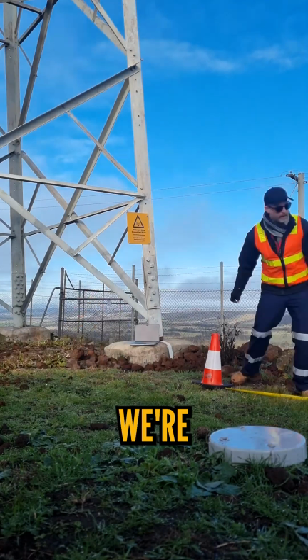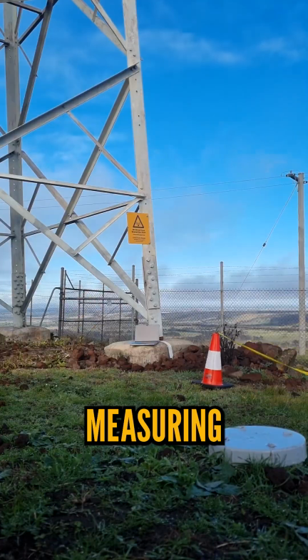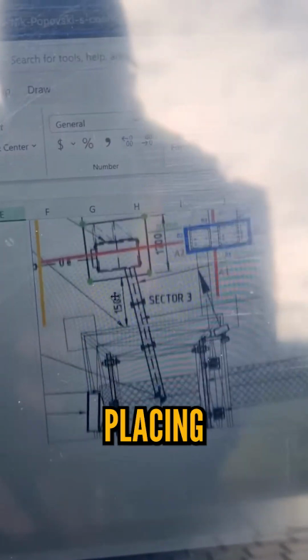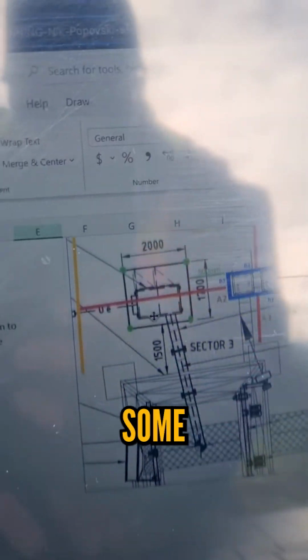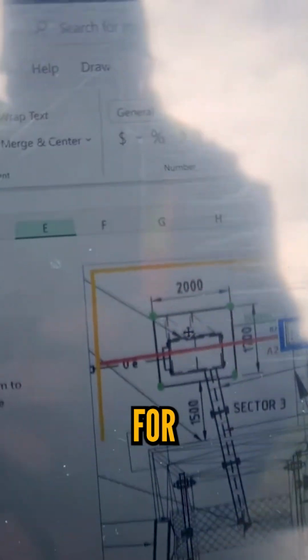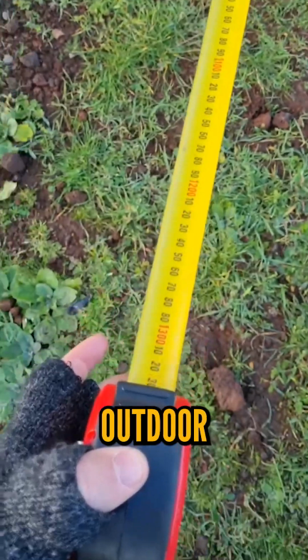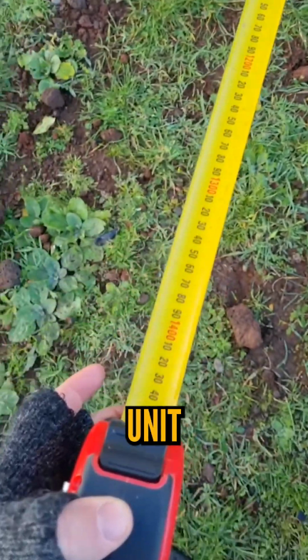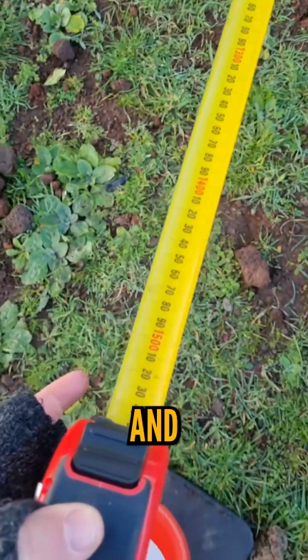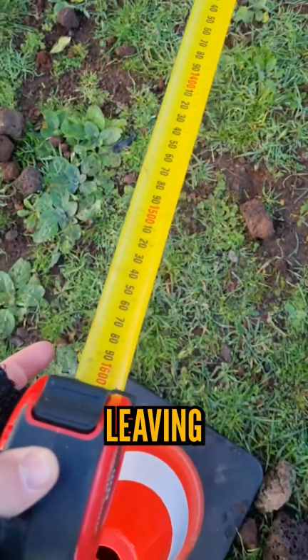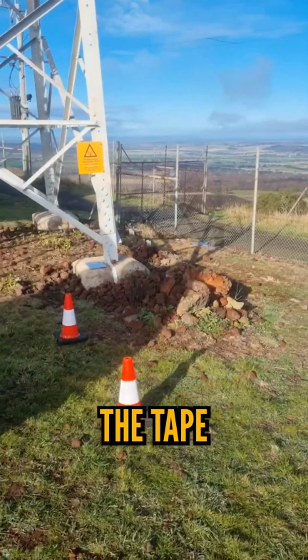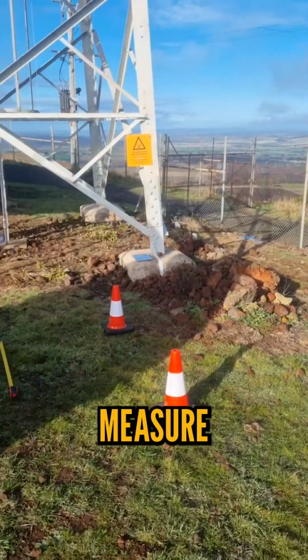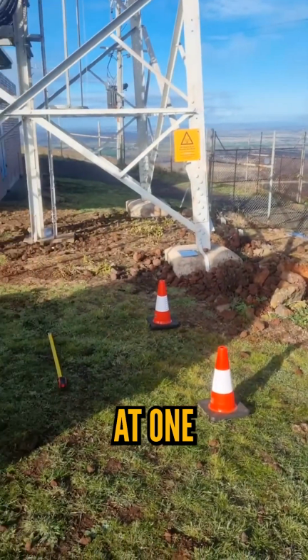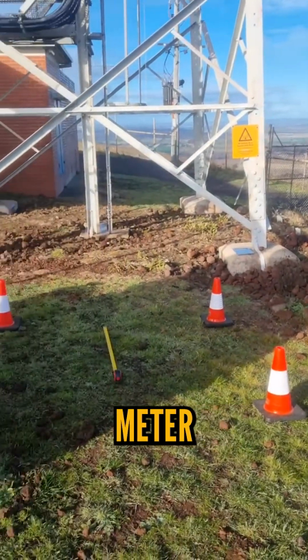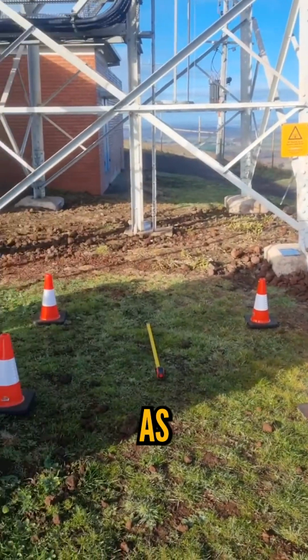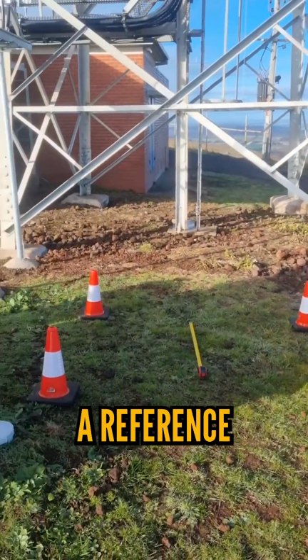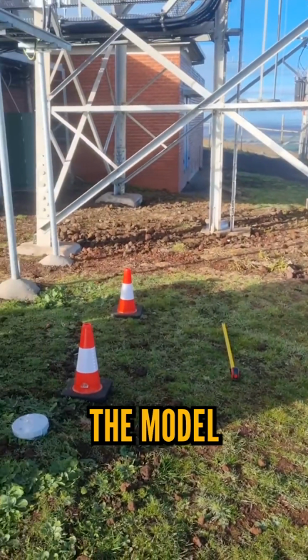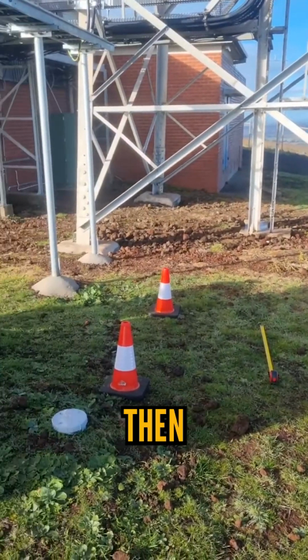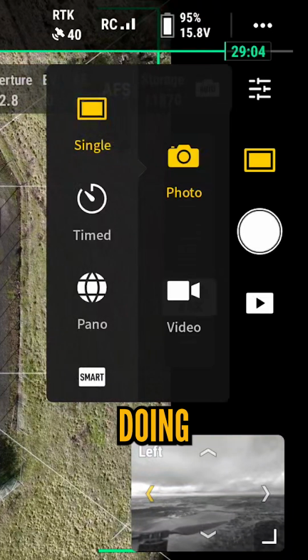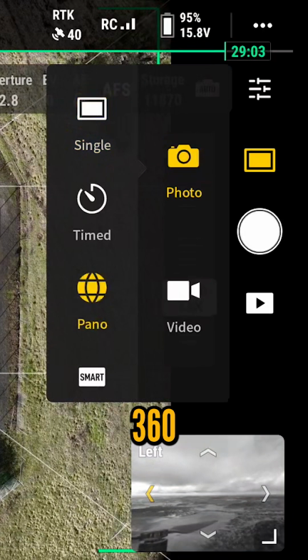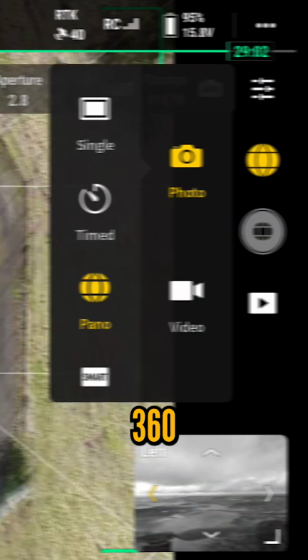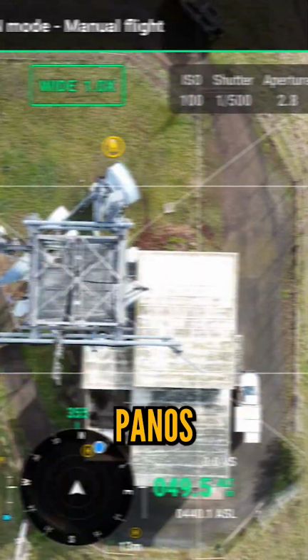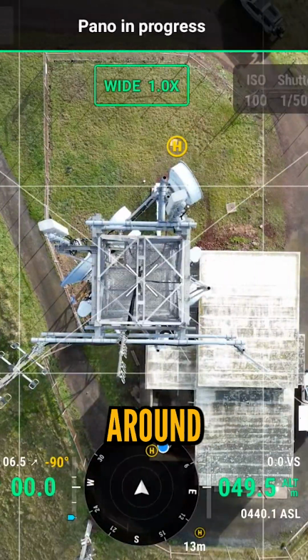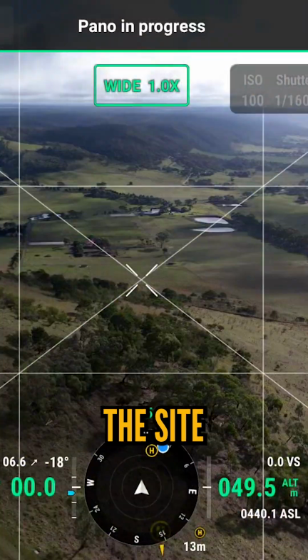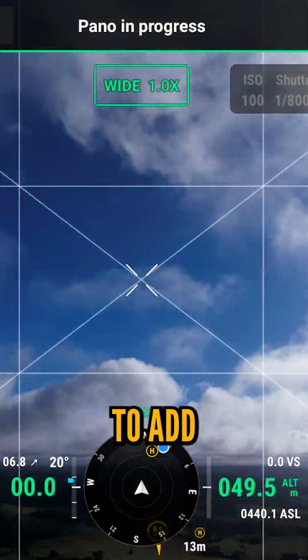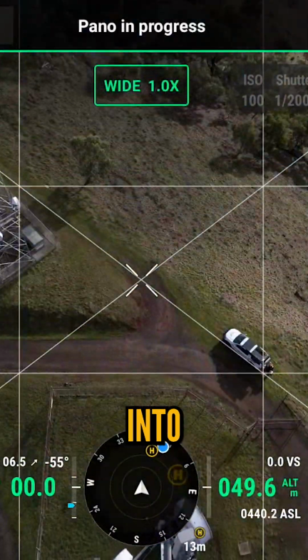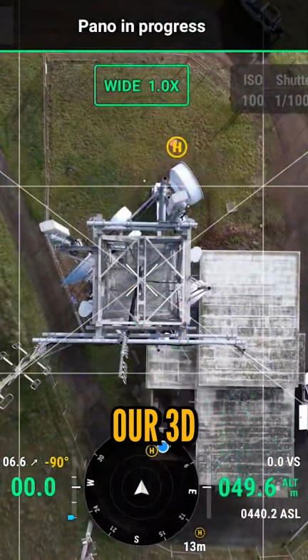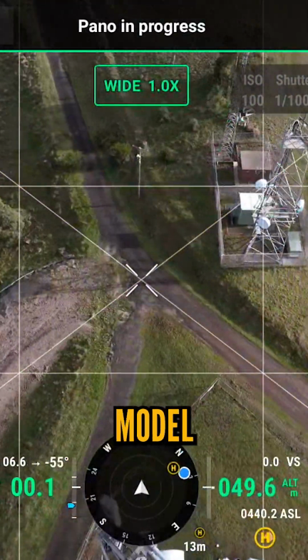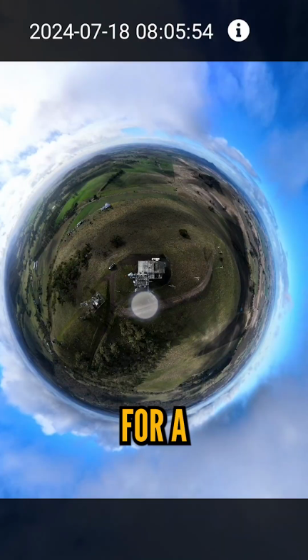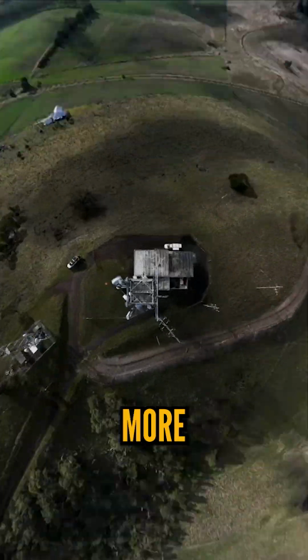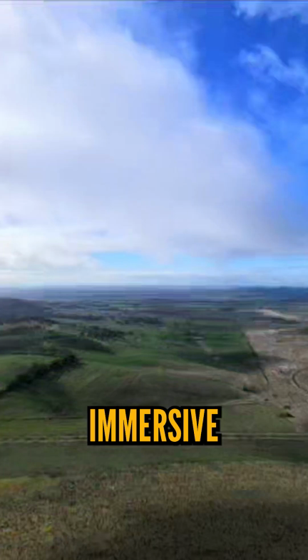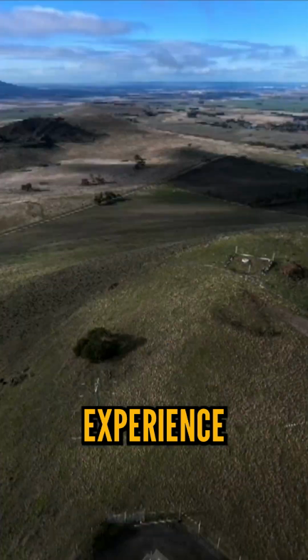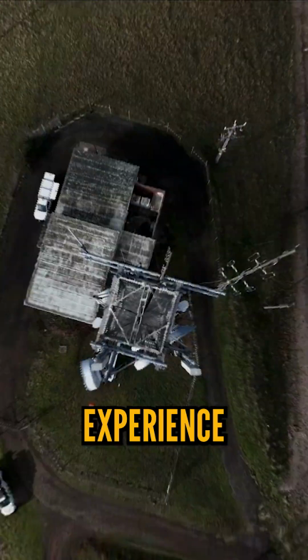First, we're measuring and placing some cones for a new outdoor unit and leaving the tape measure out at one metre as a reference for the model. Then we're doing some 360 panos around the site to add into our 3D model for a more immersive experience.